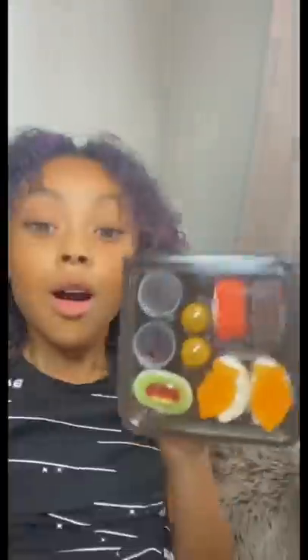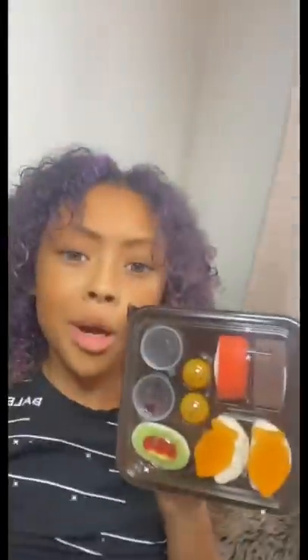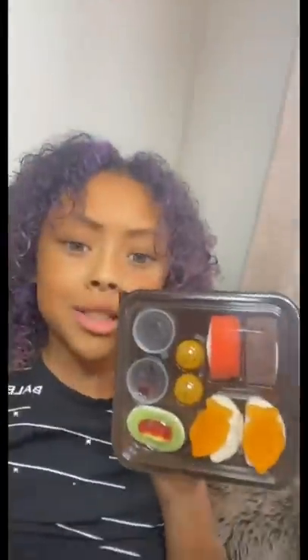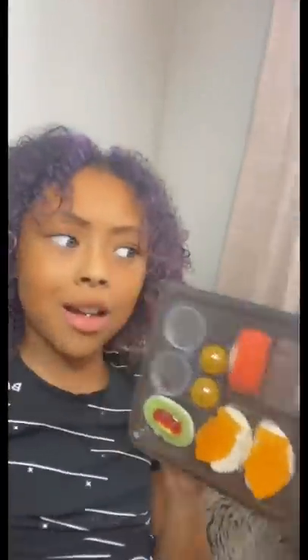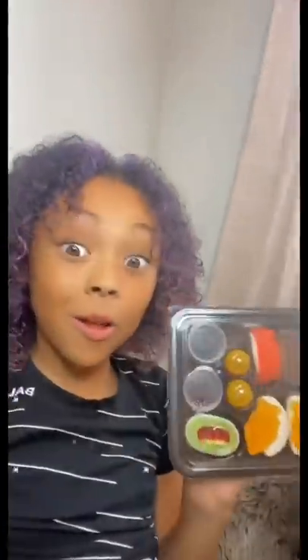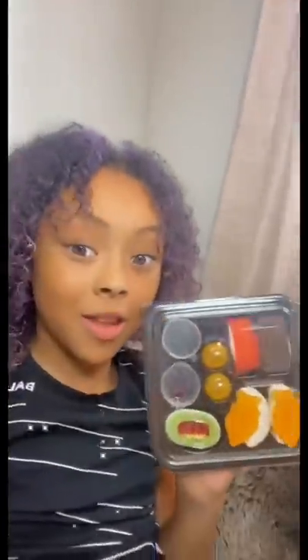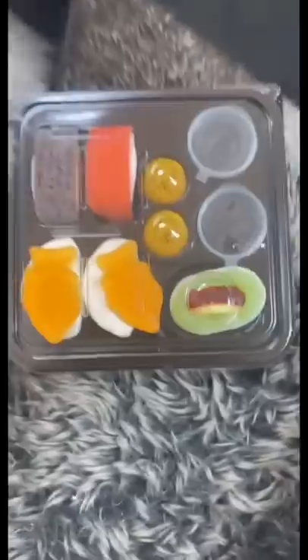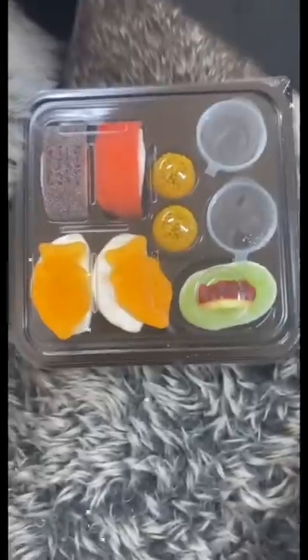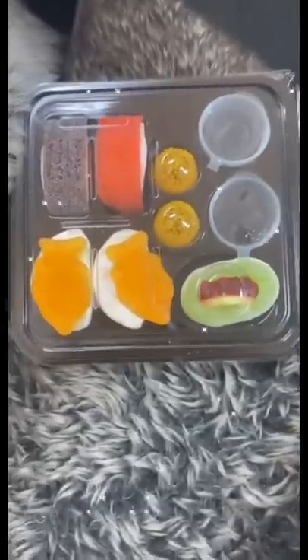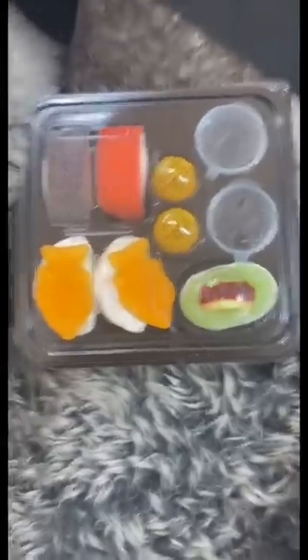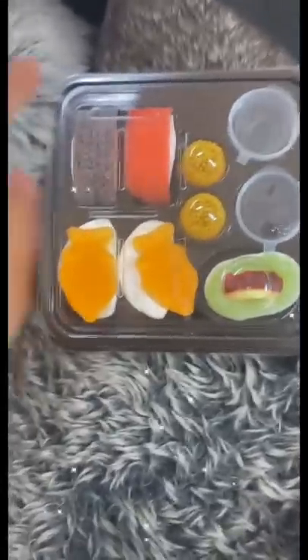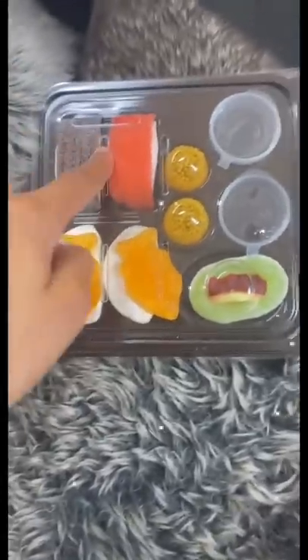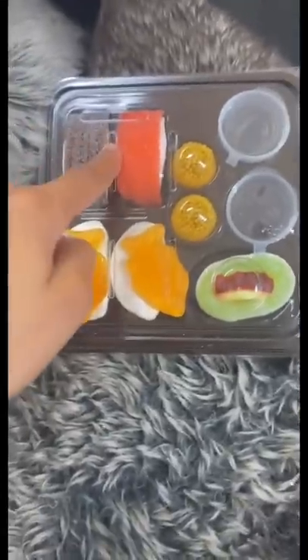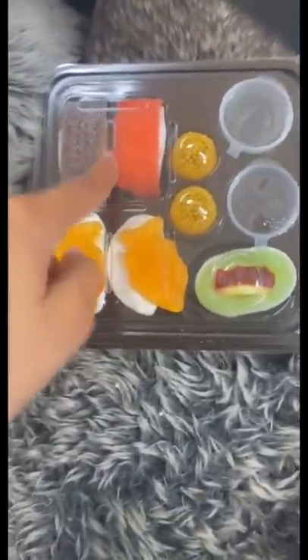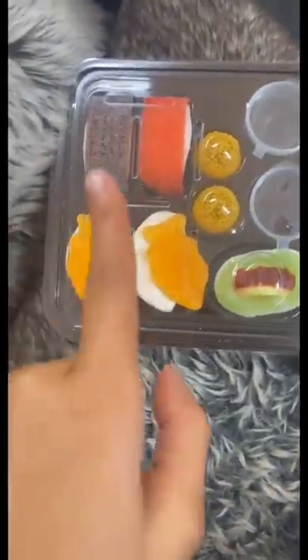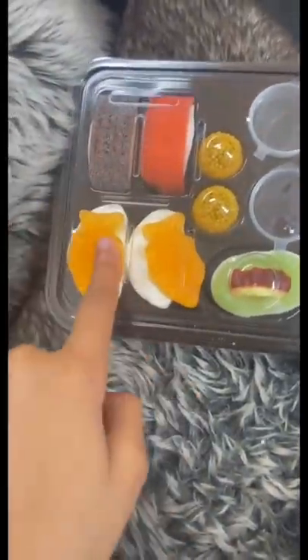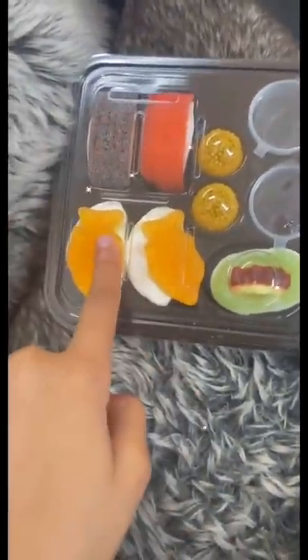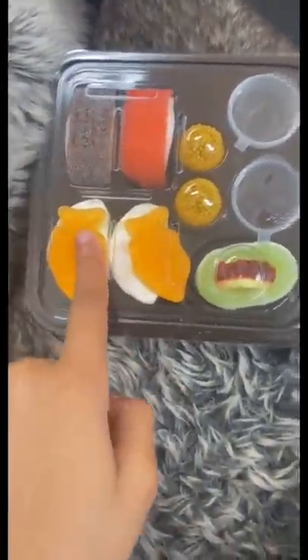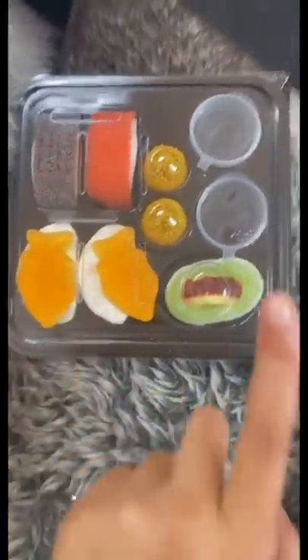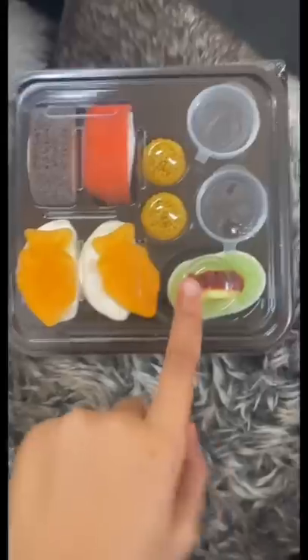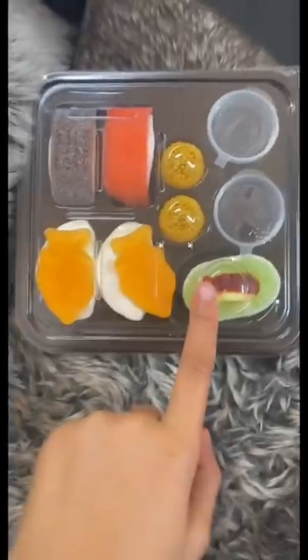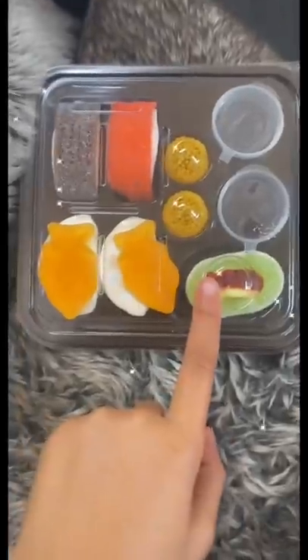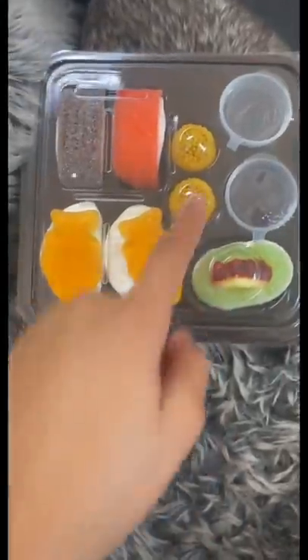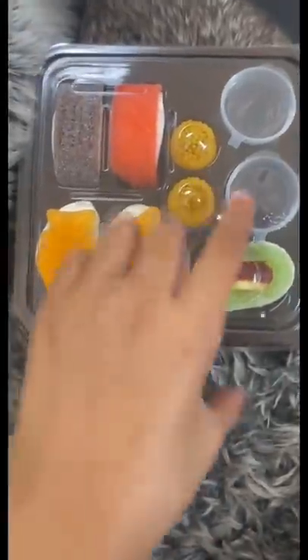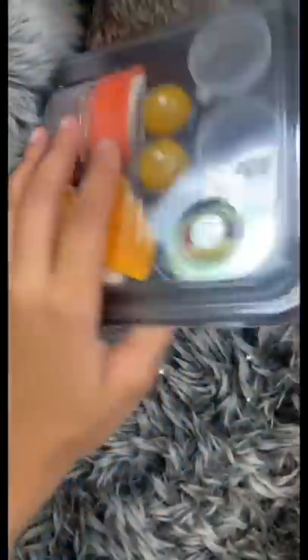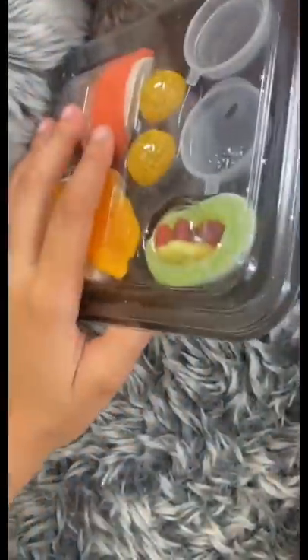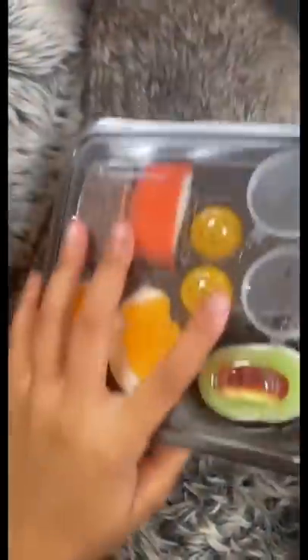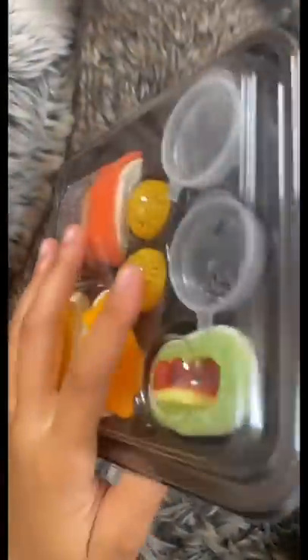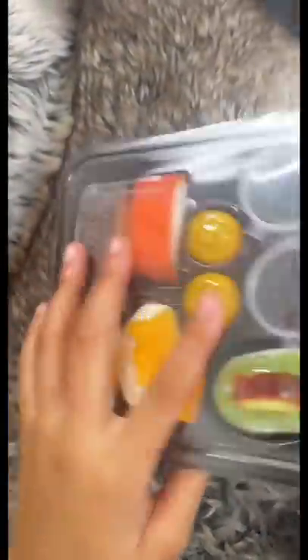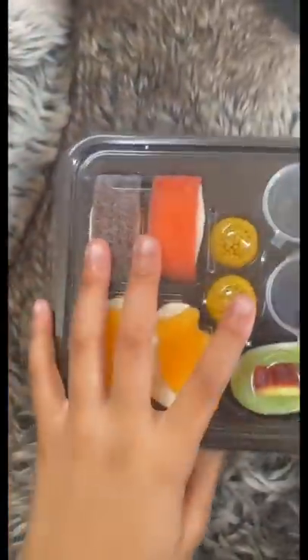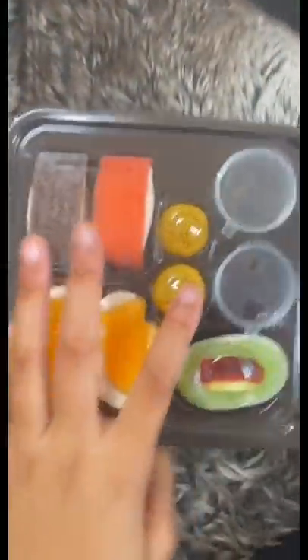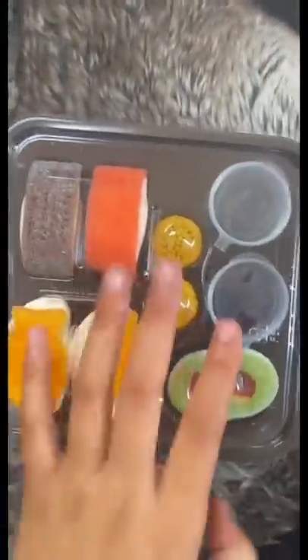Oh my gosh, guys, look at this. Alright, GoGoGang, so first we have the sushi and then this fish sushi. And whatever this is, and then these two, like, yellow ball things.